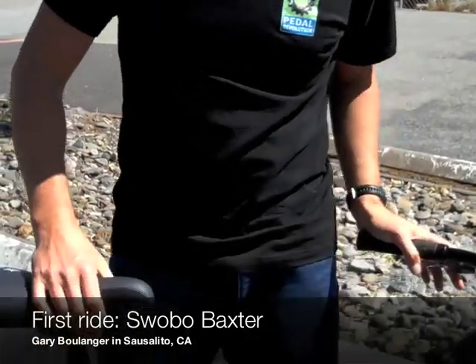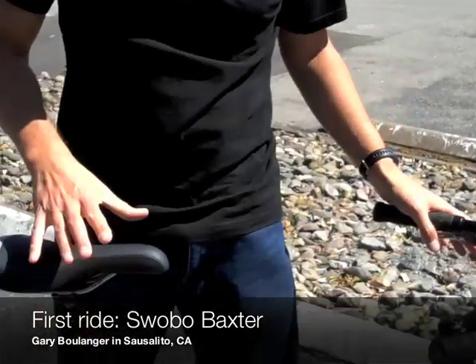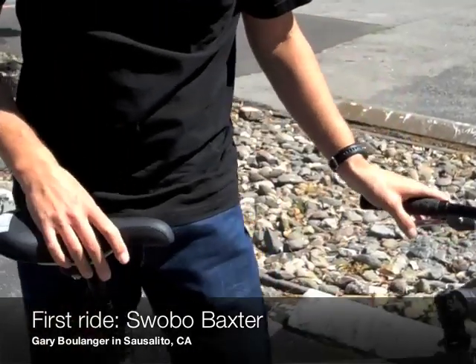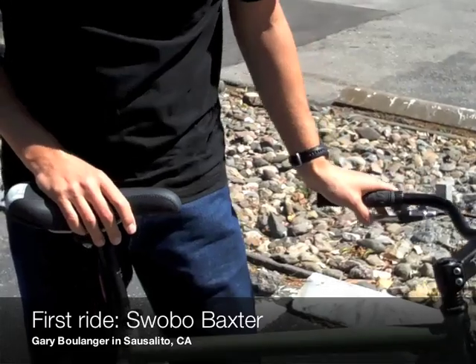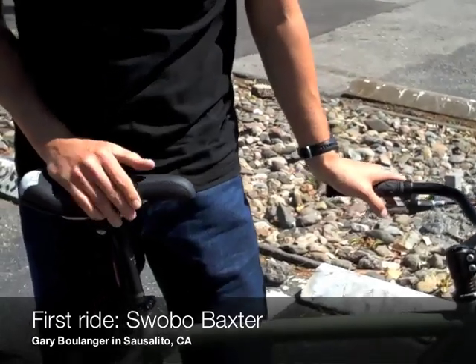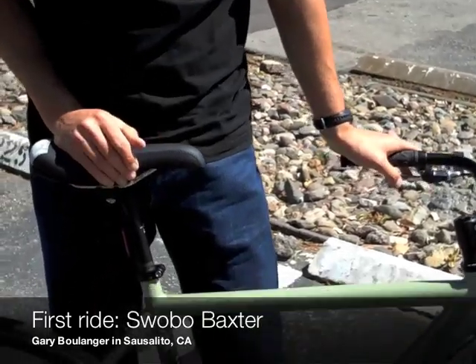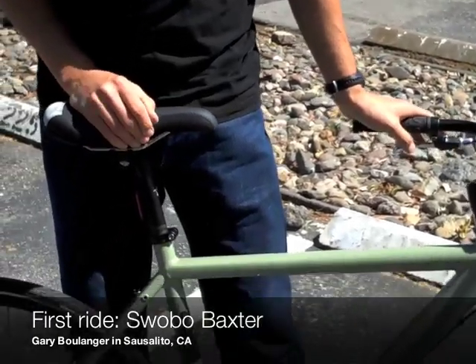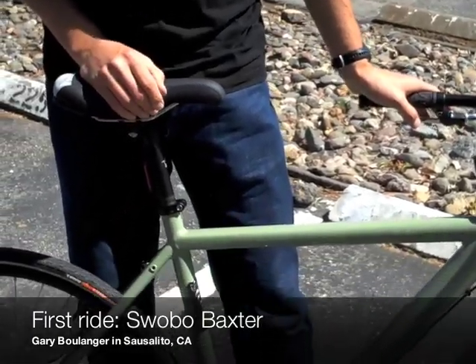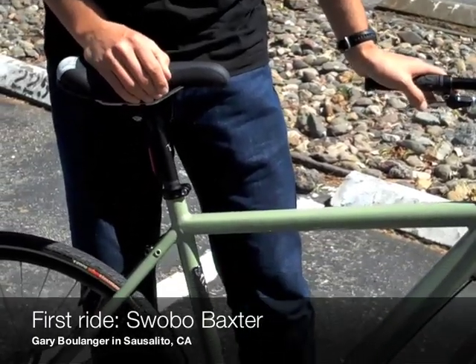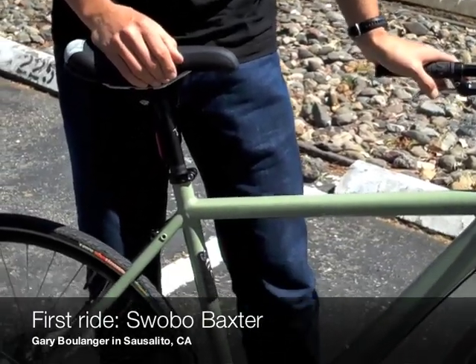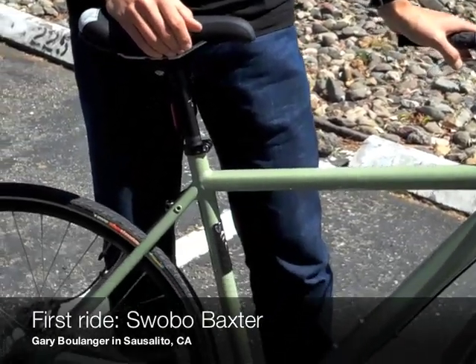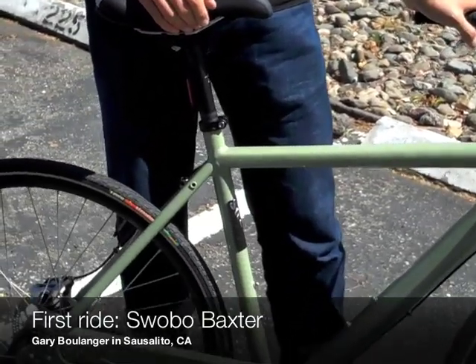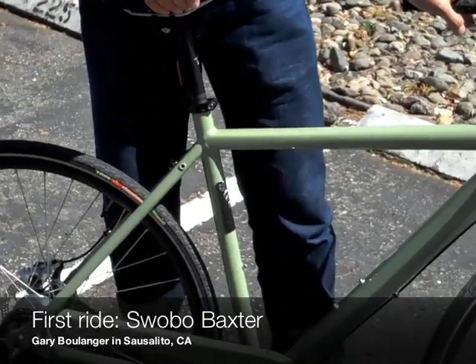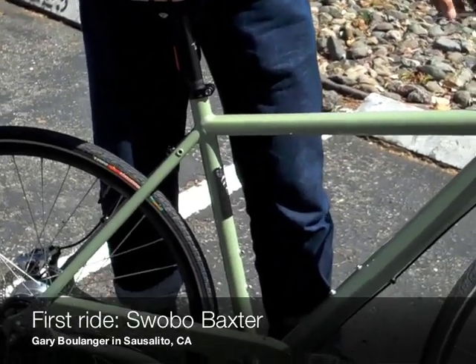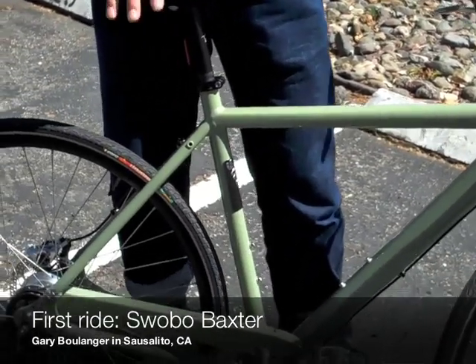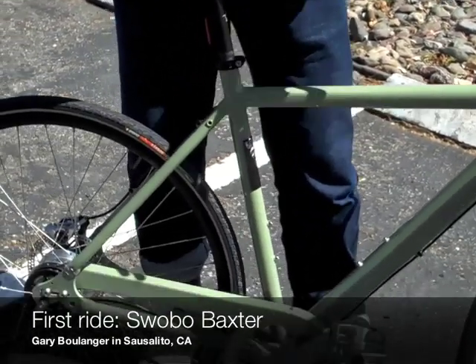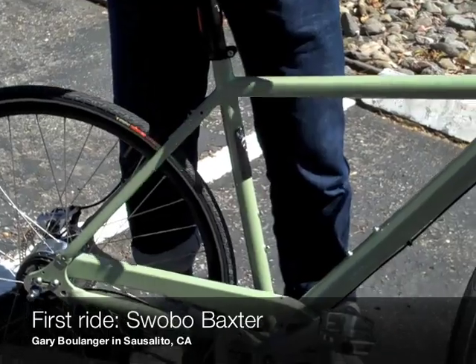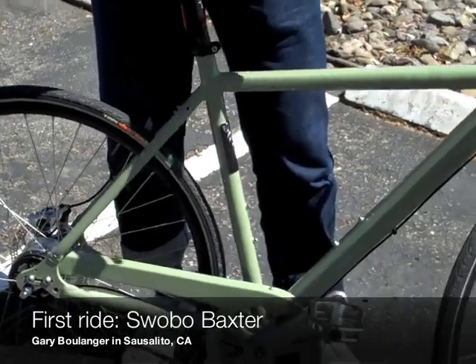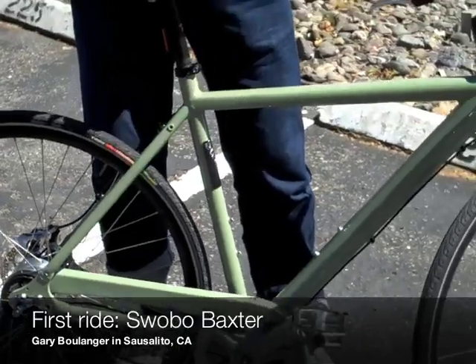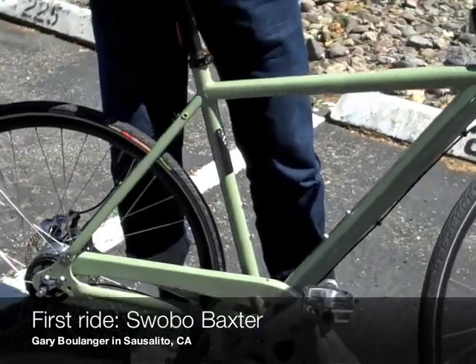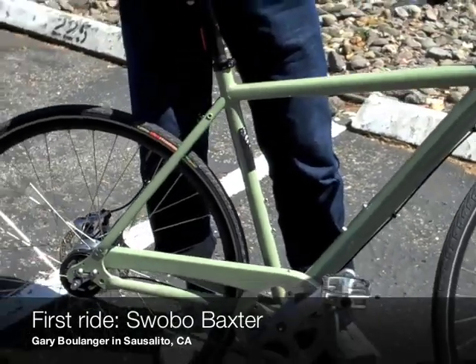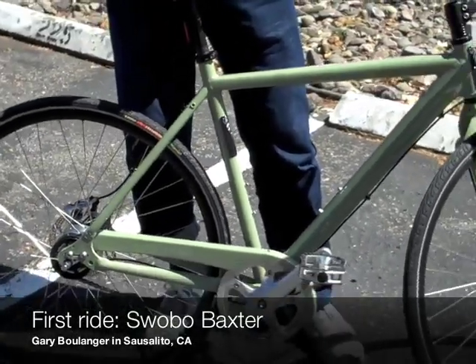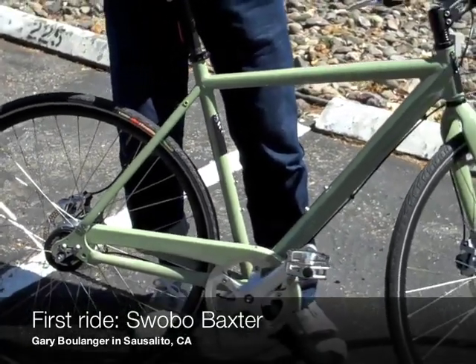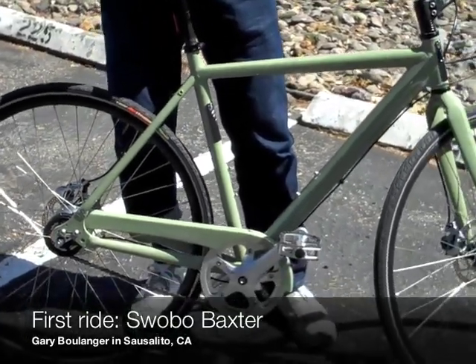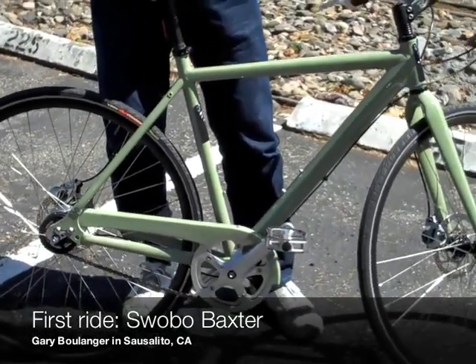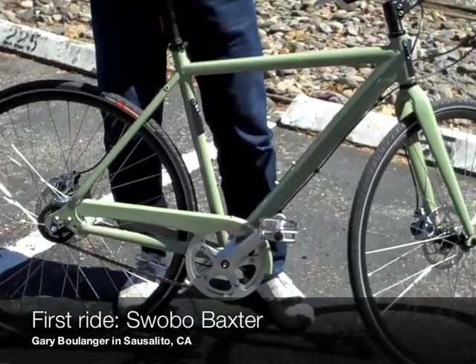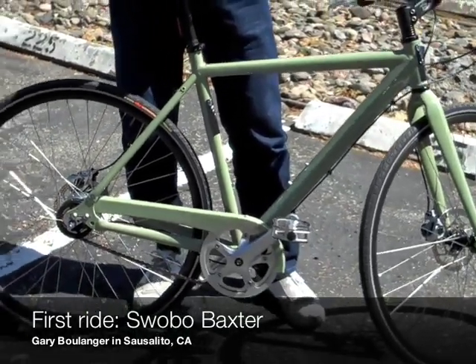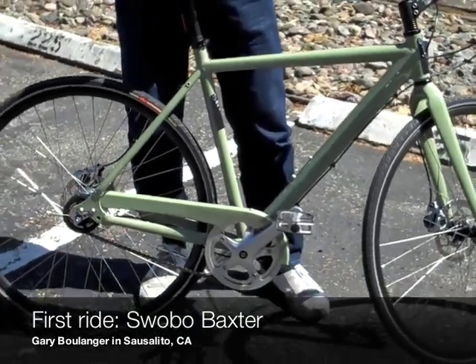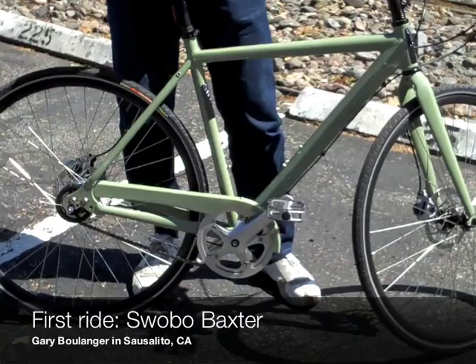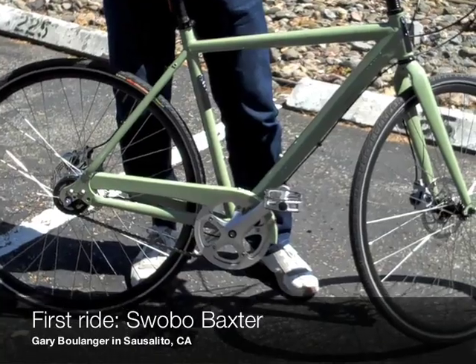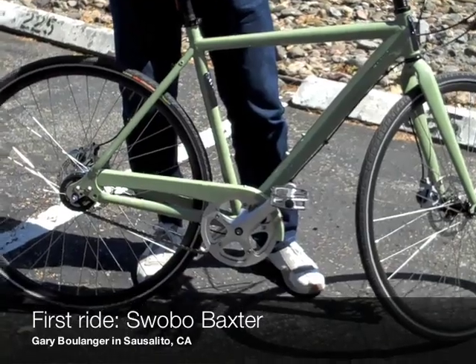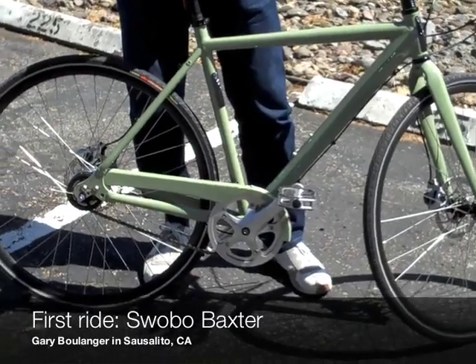First of all, the Baxter here is designed for commuting. As you see it, this is how the bike's going to be out of the box, based on the Shimano Alfine 8-speed internal.